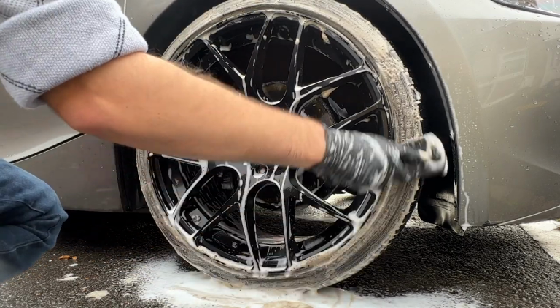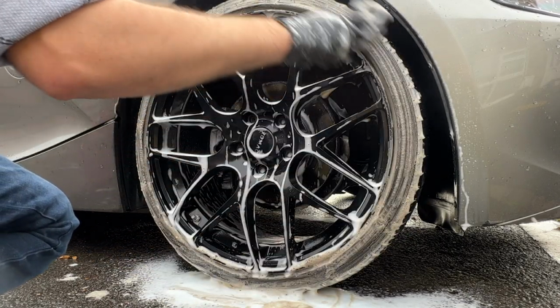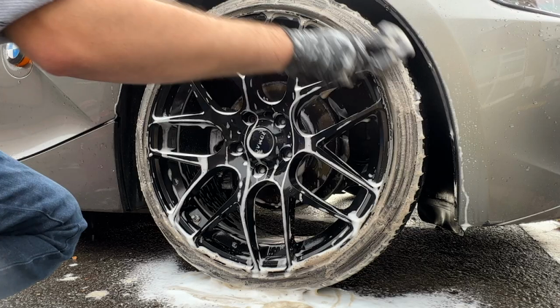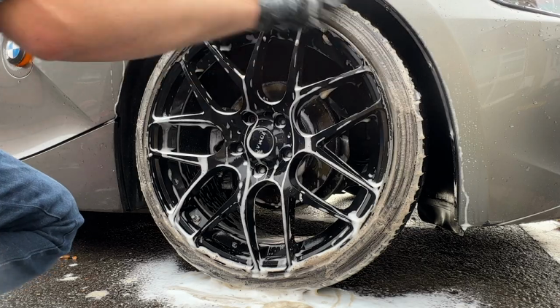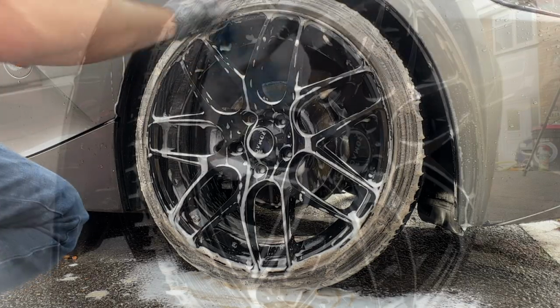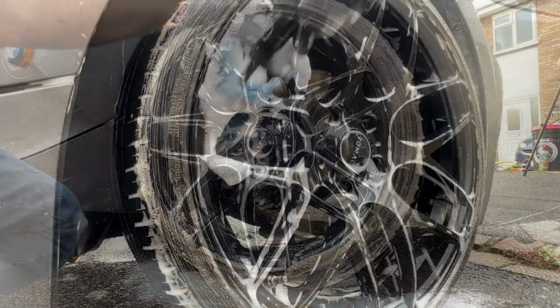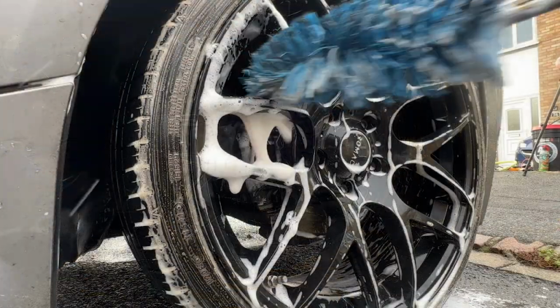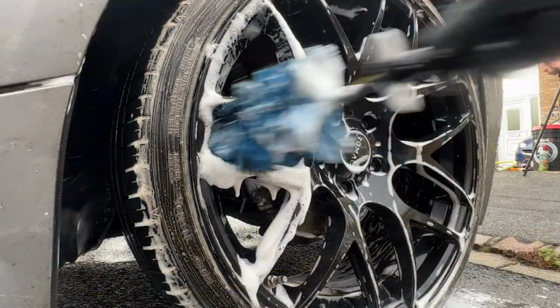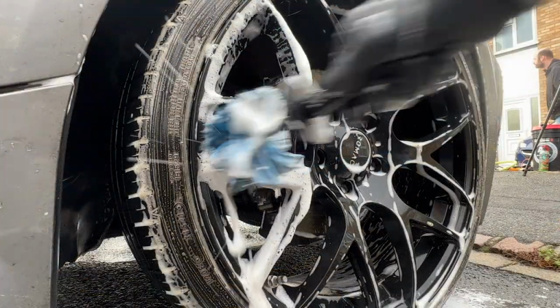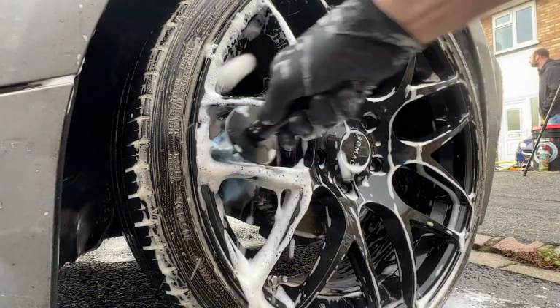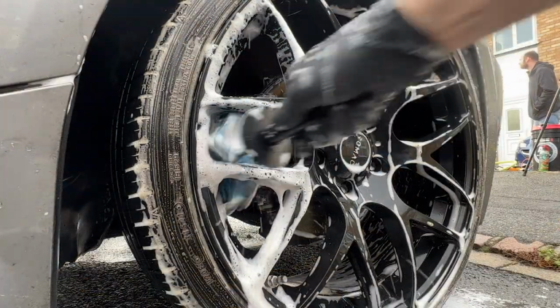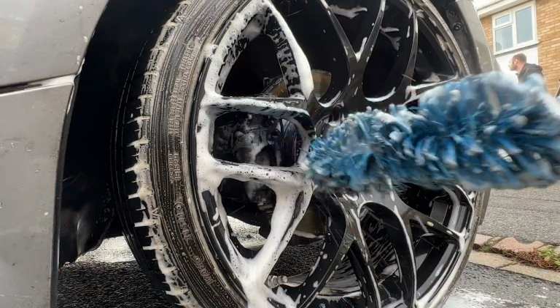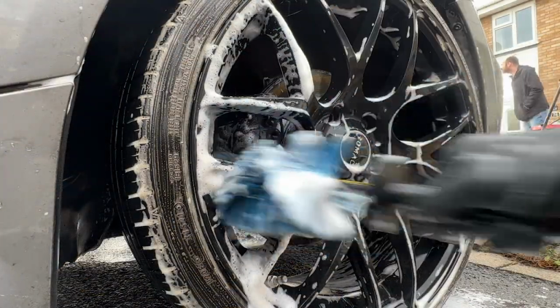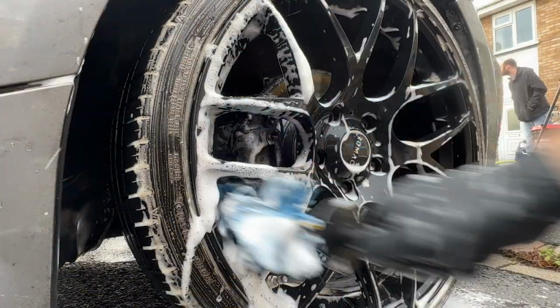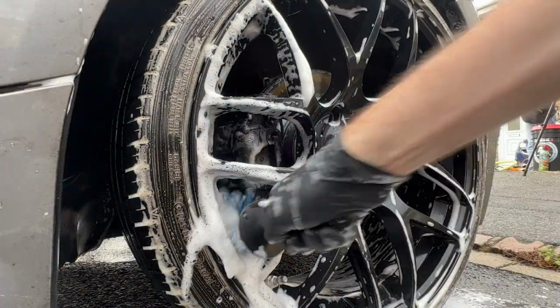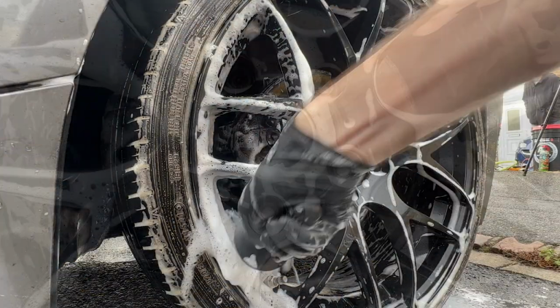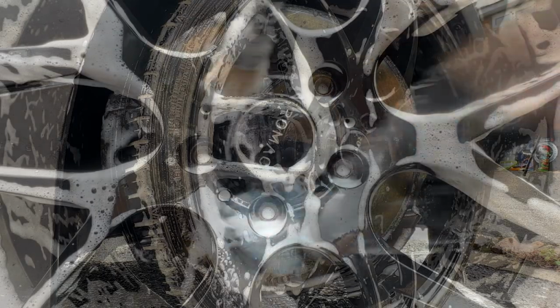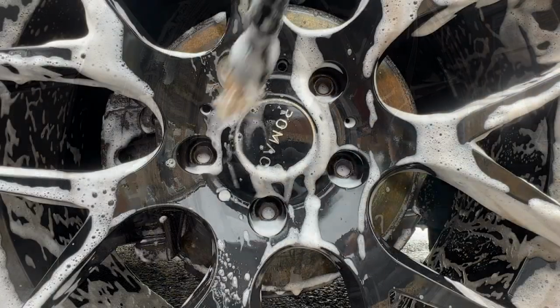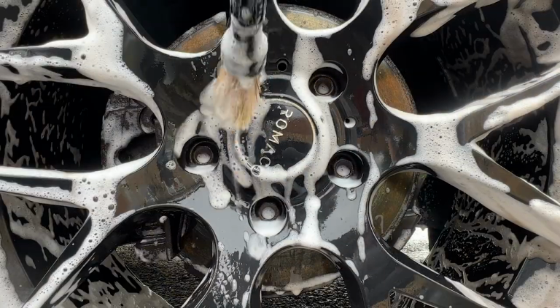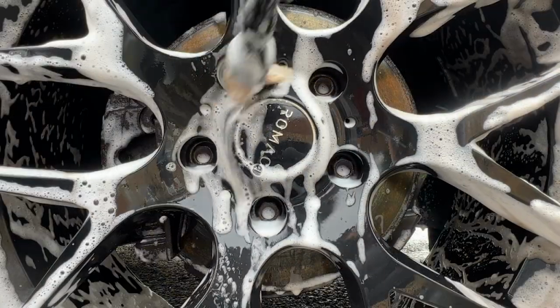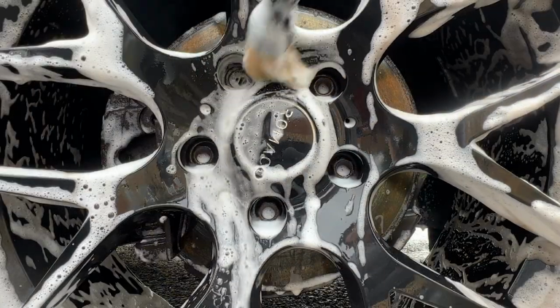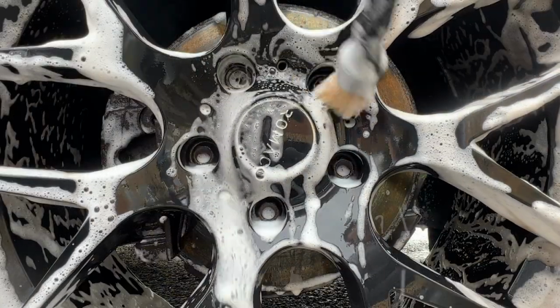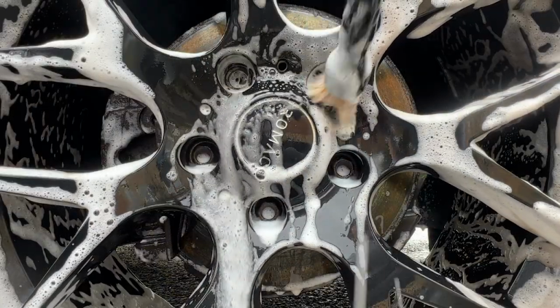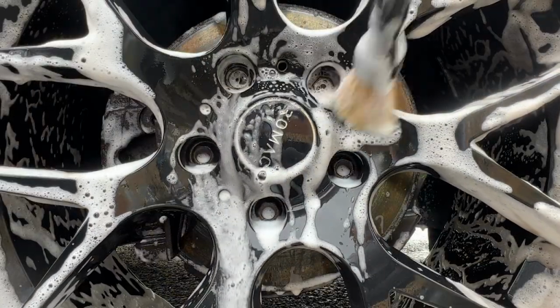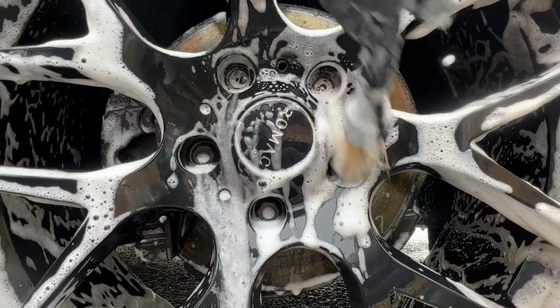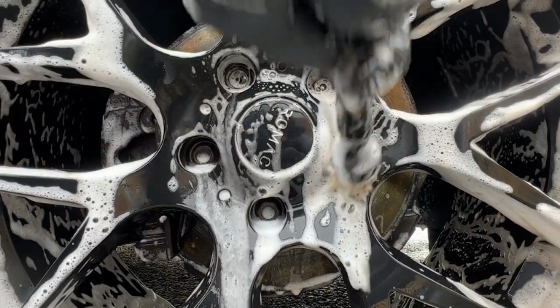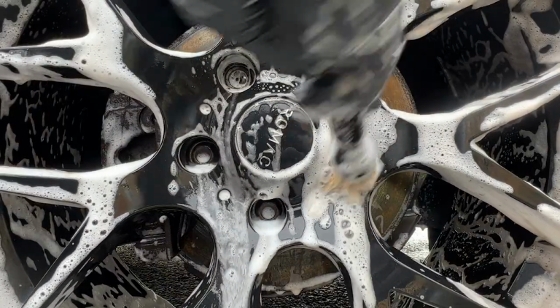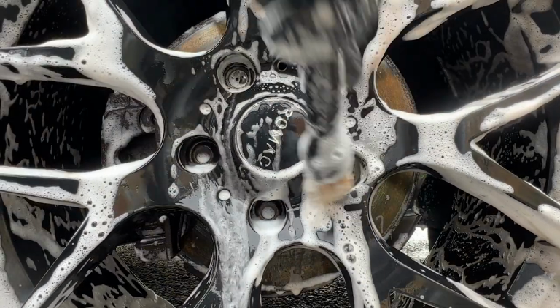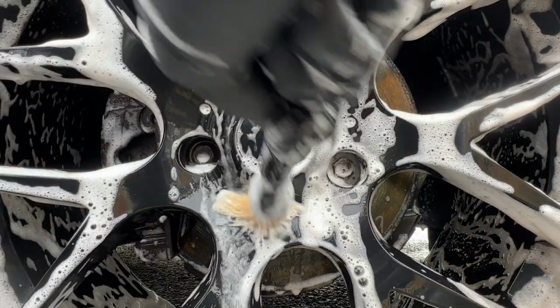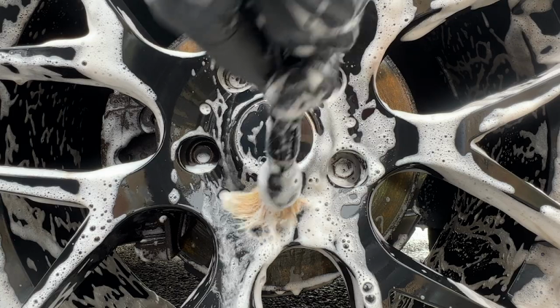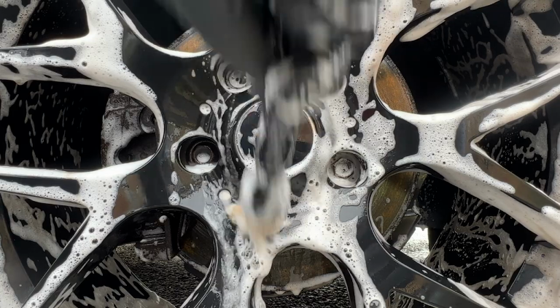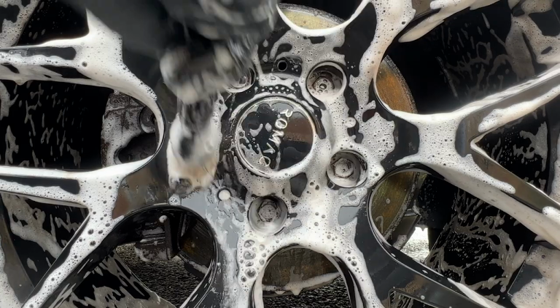I've then gone in with a stiff tire brush to help pull and scrub away any dirt from the tire wall. Then the easy detail brush for inside the bowls, and also Autobrite's DBS wheel brush for the wheel nuts and the tire valve.